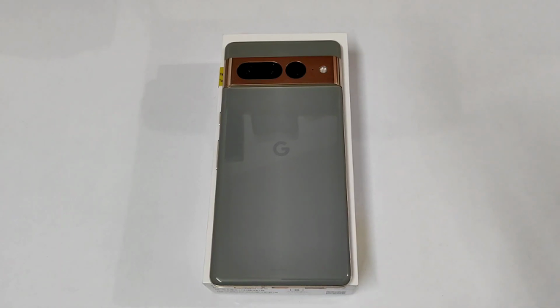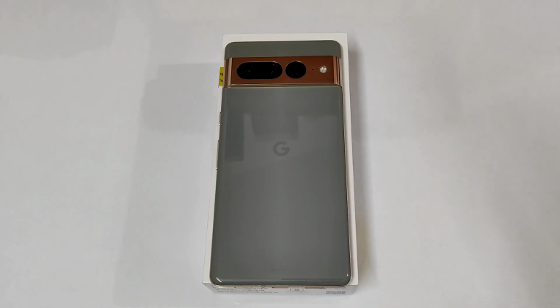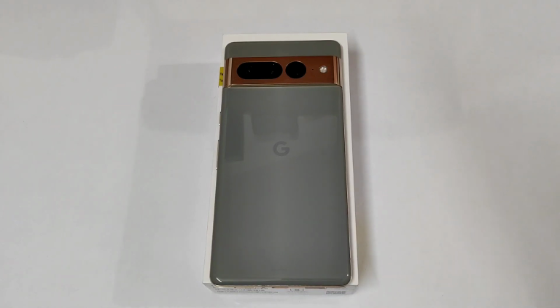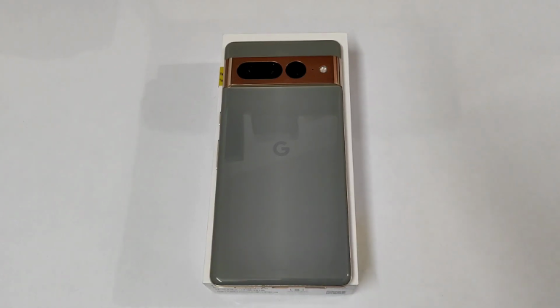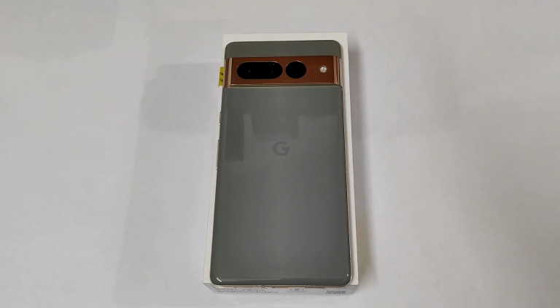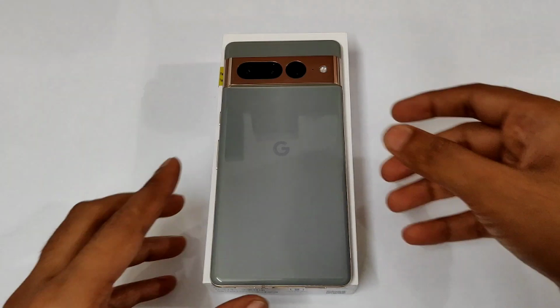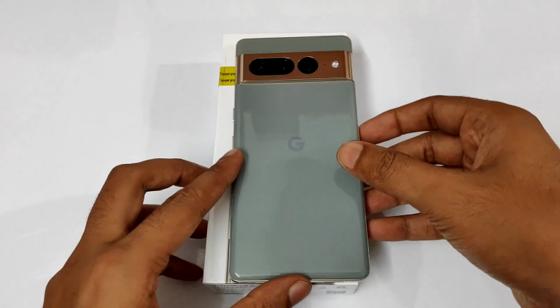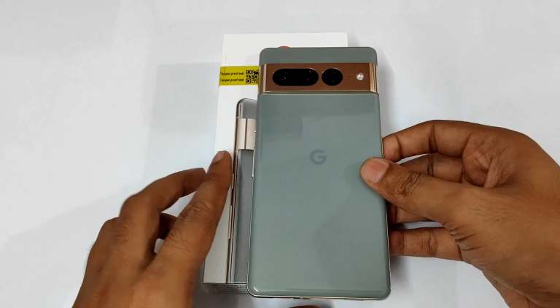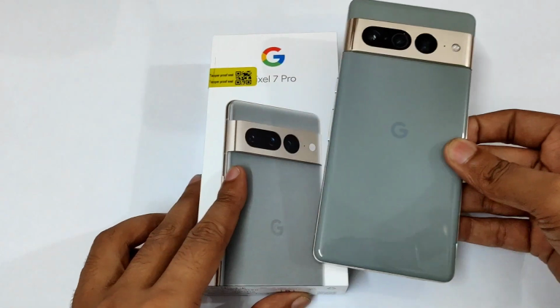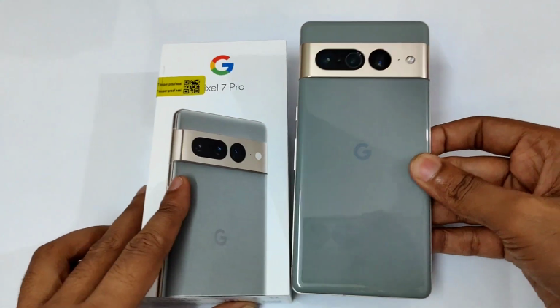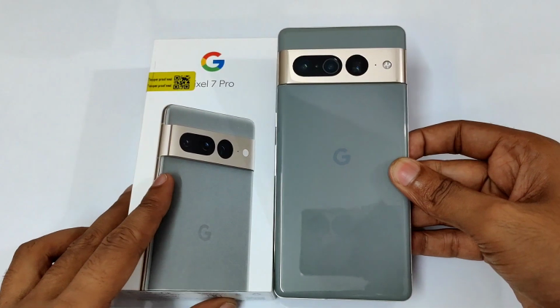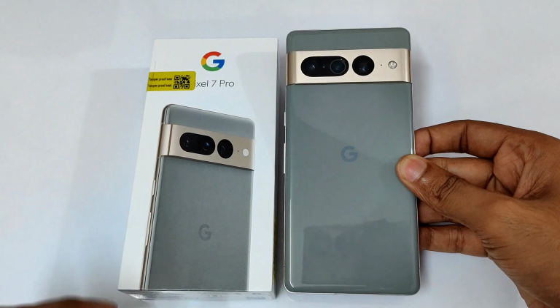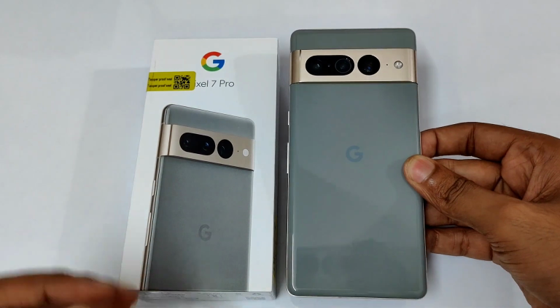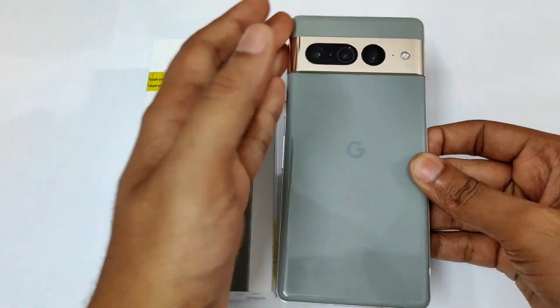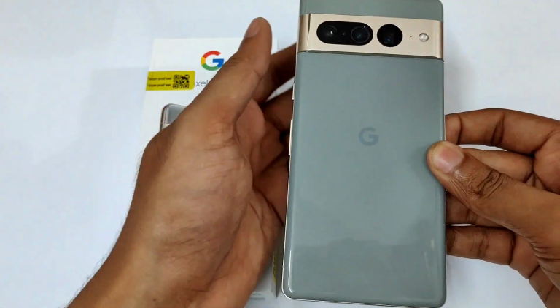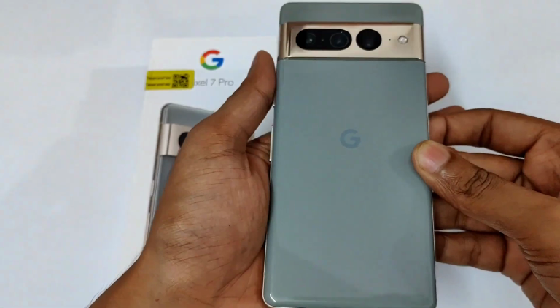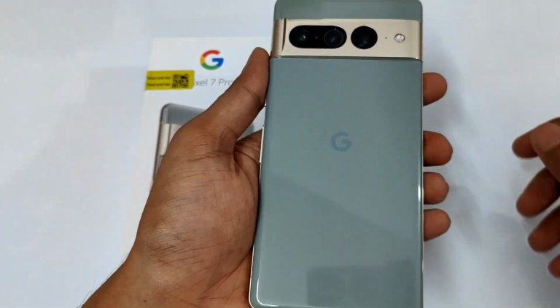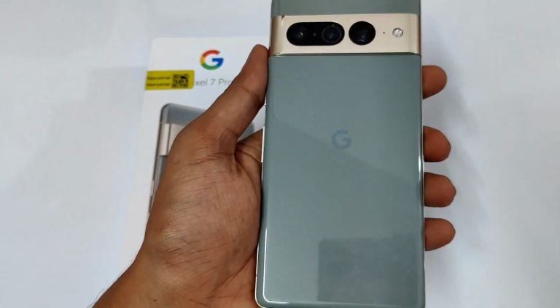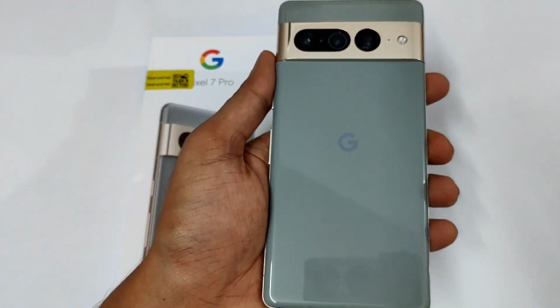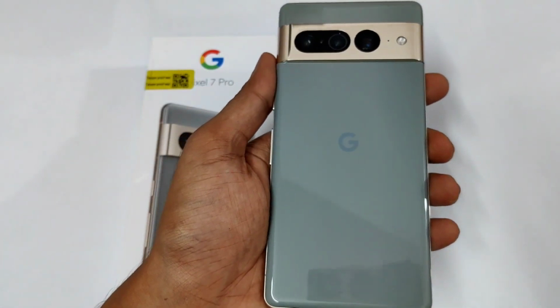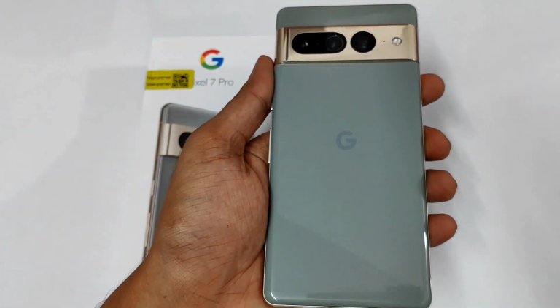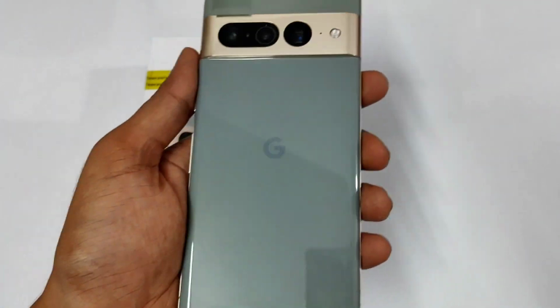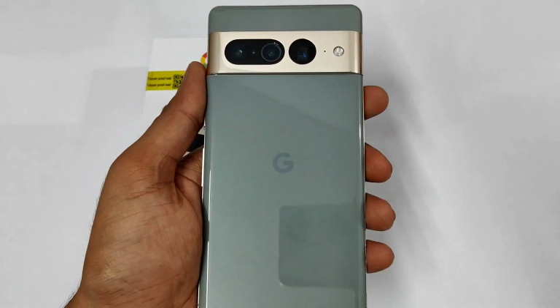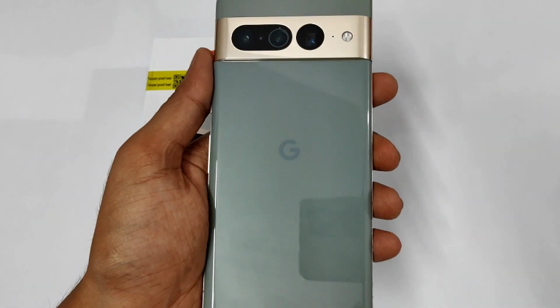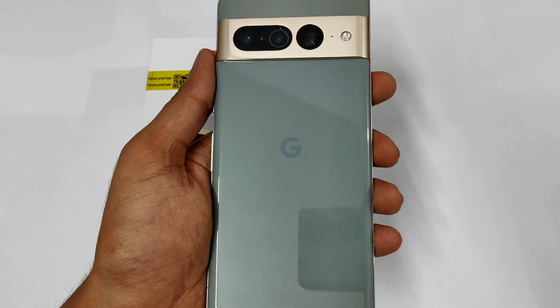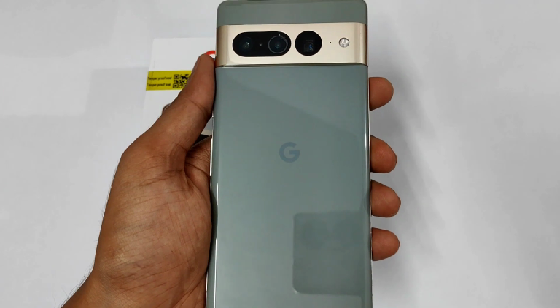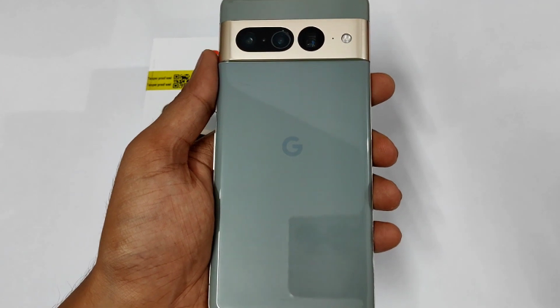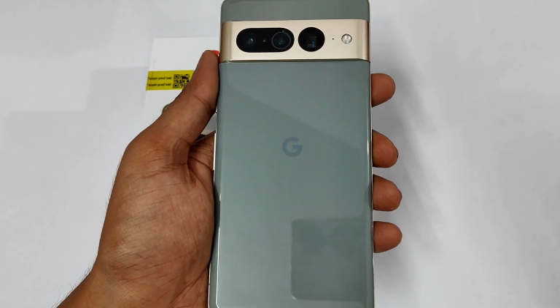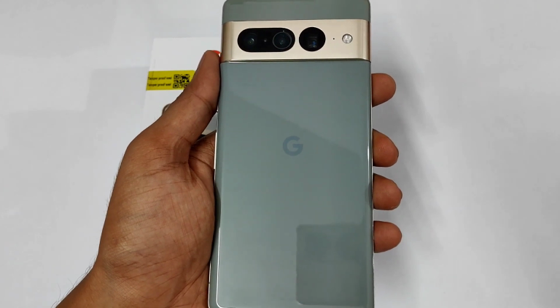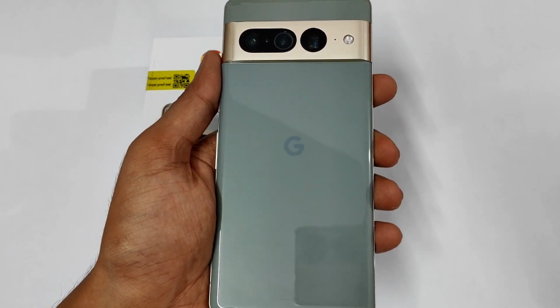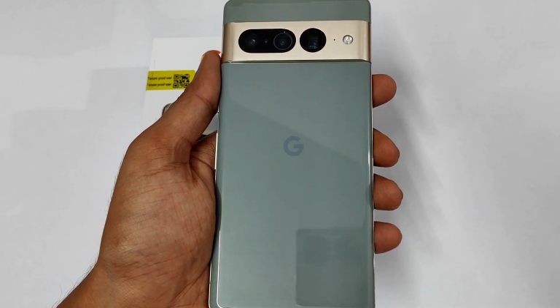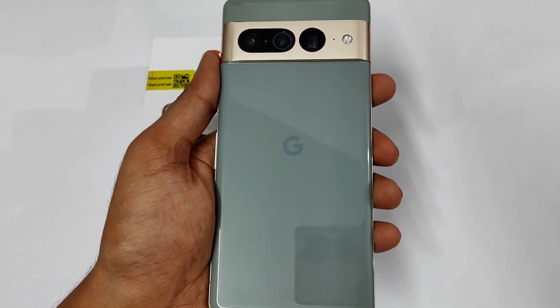Hello guys, welcome to your channel for my eyes. In today's video, we are doing the tips, tricks, hidden features and settings video of the Pixel 7 Pro. This is a 12GB, 128GB variant of the Pixel 7 Pro in the hazel color. Let's start from the most essential features.